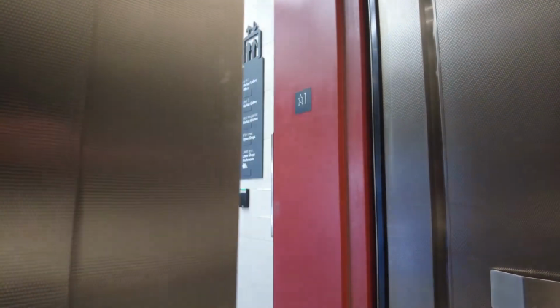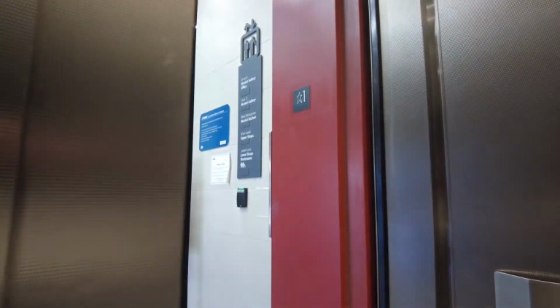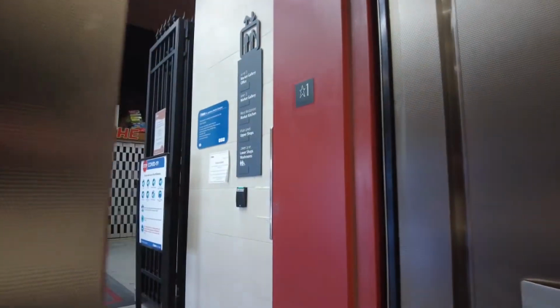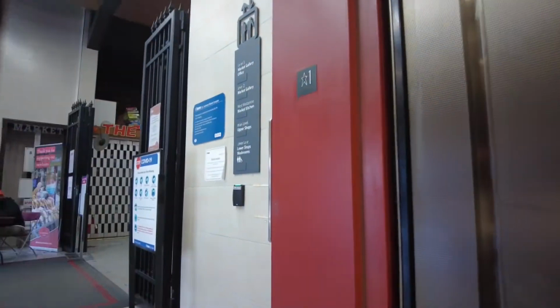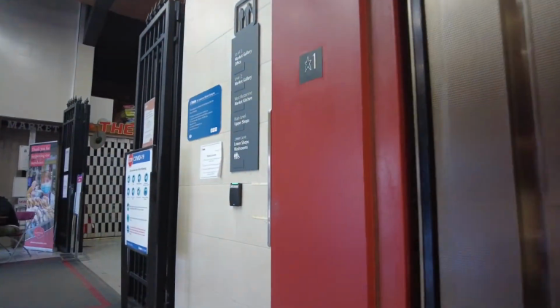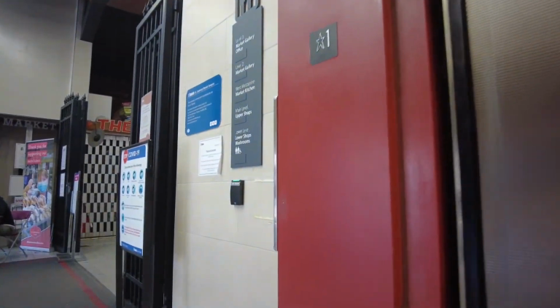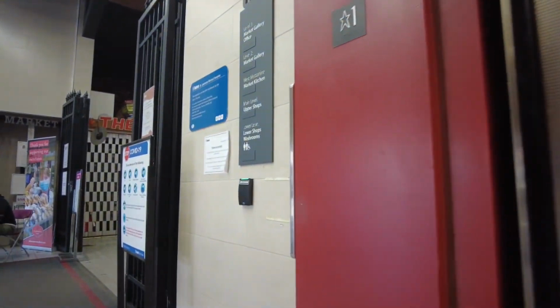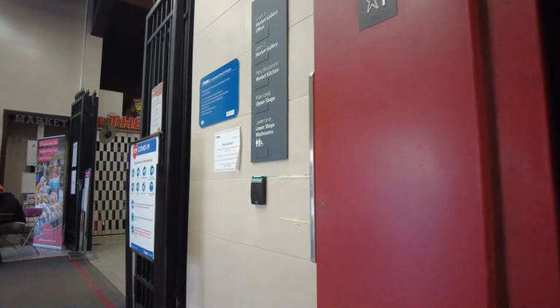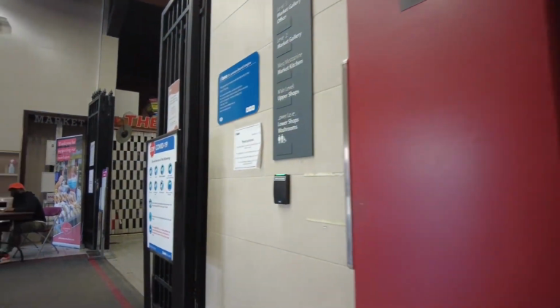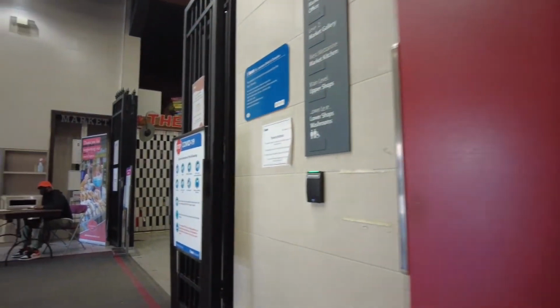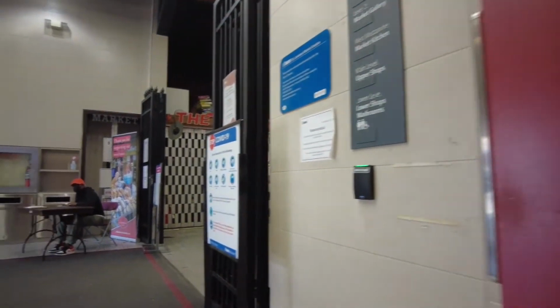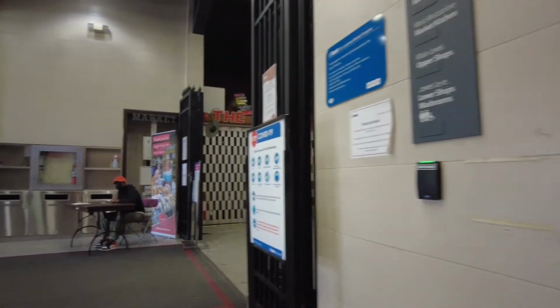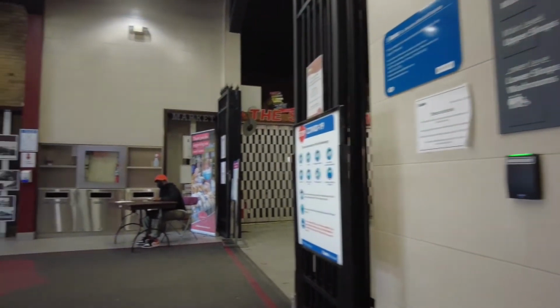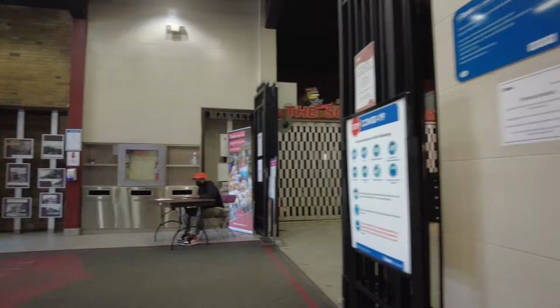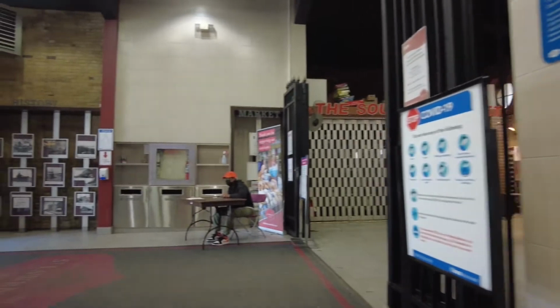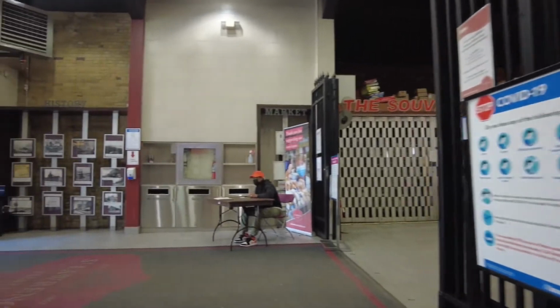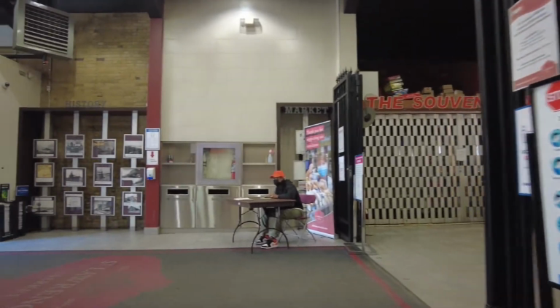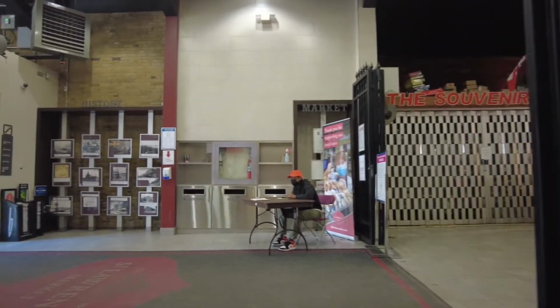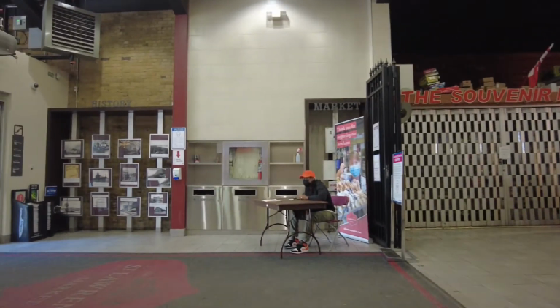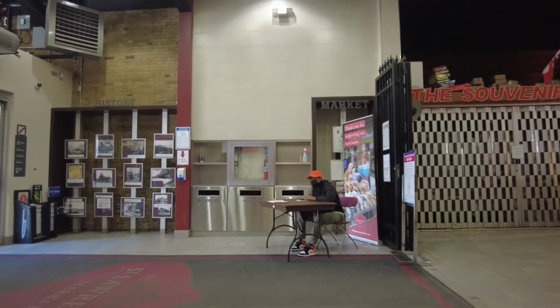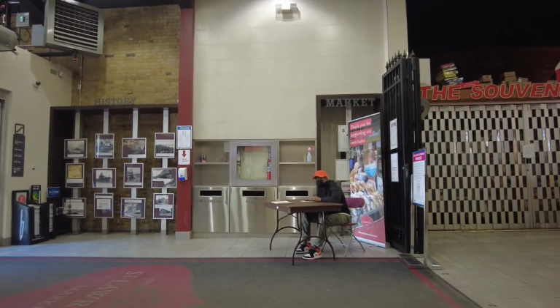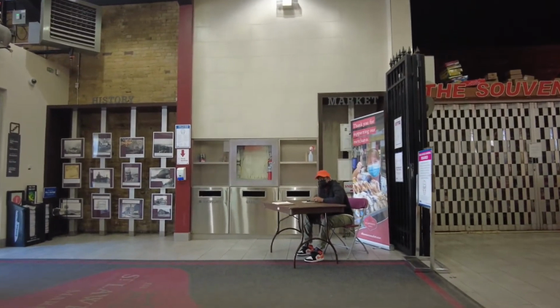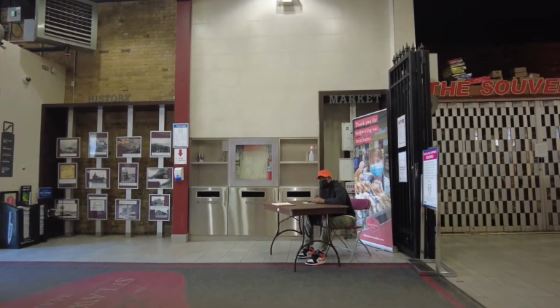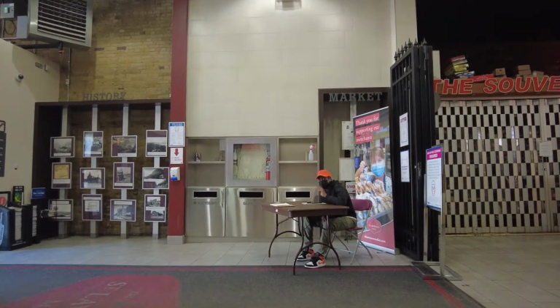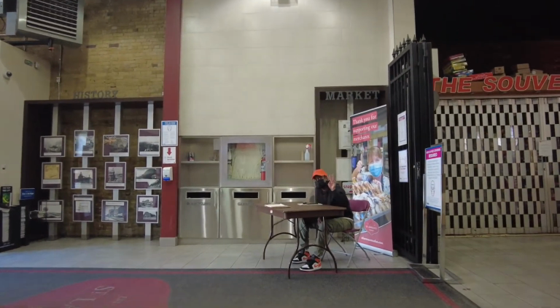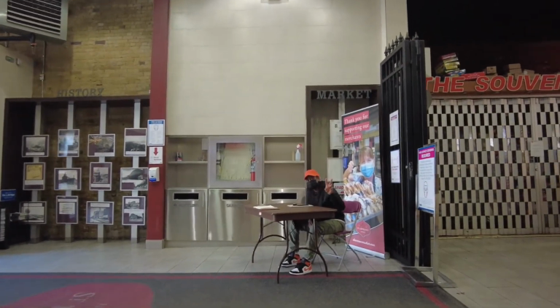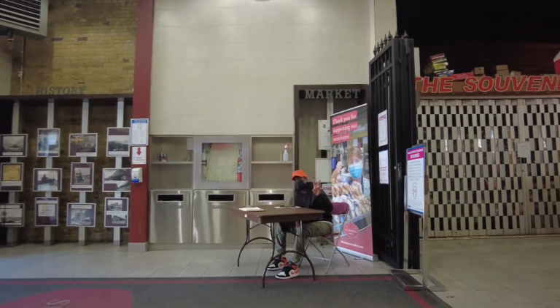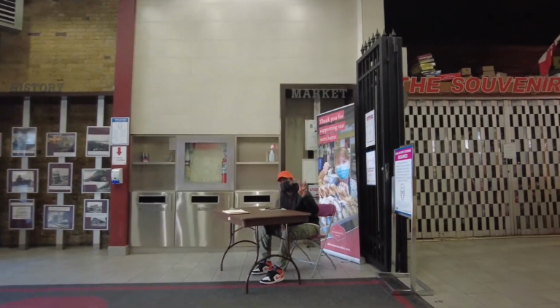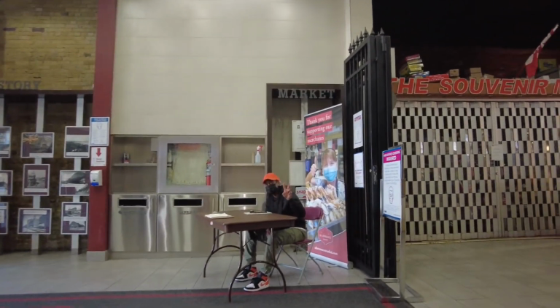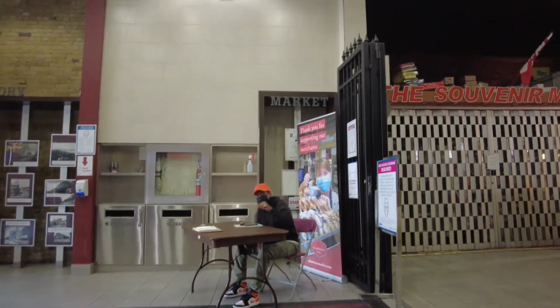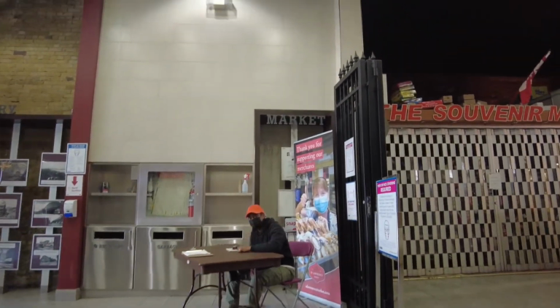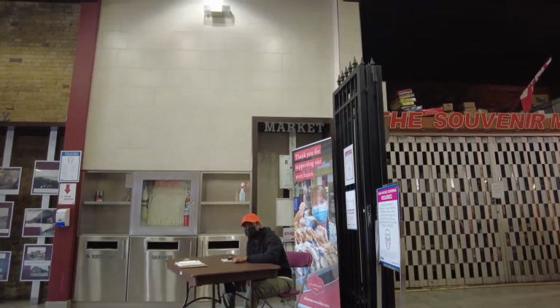Okay, so now we're on the main floor. Upstairs is a gallery and right now the gallery is closed.